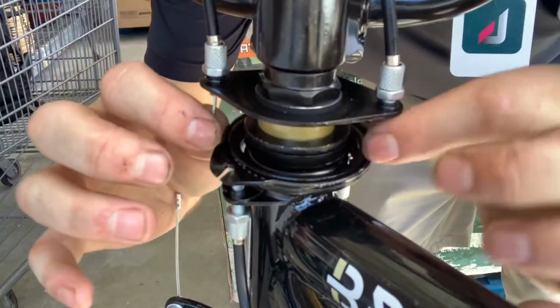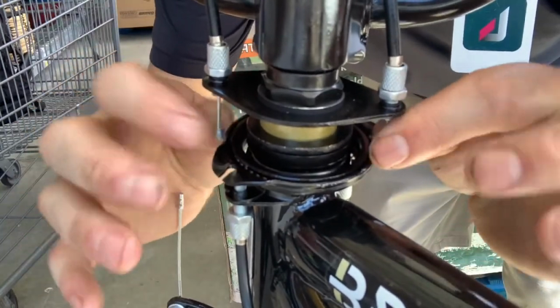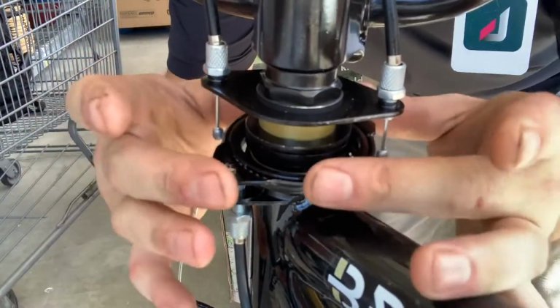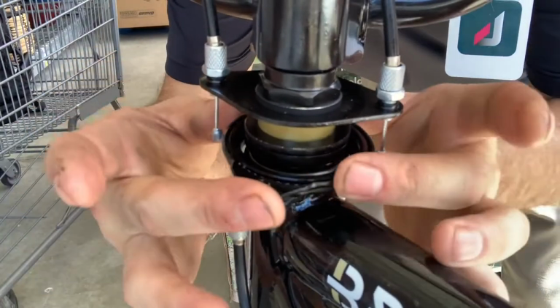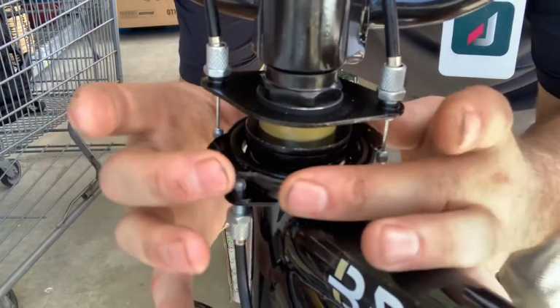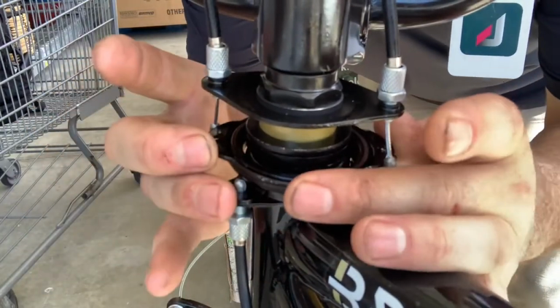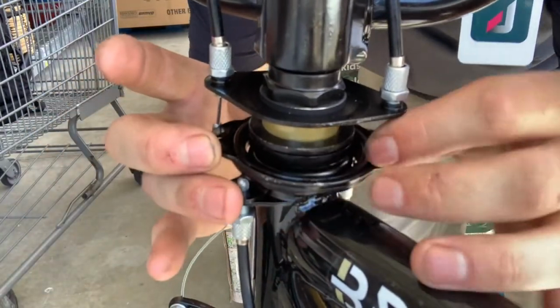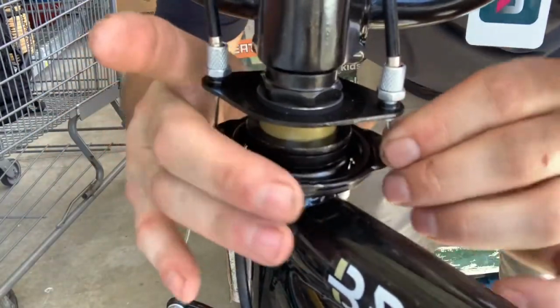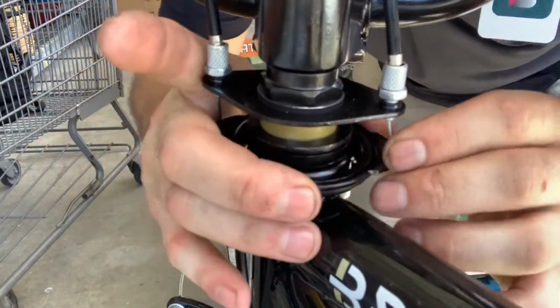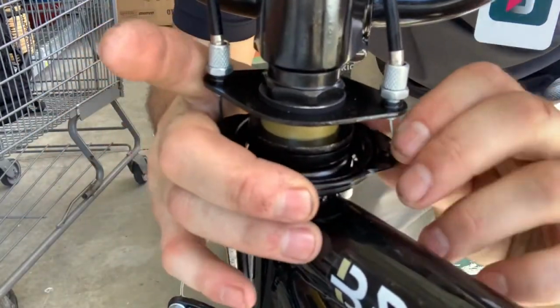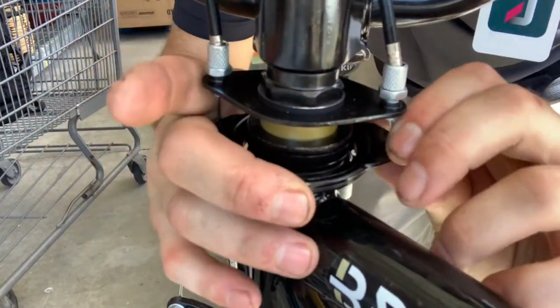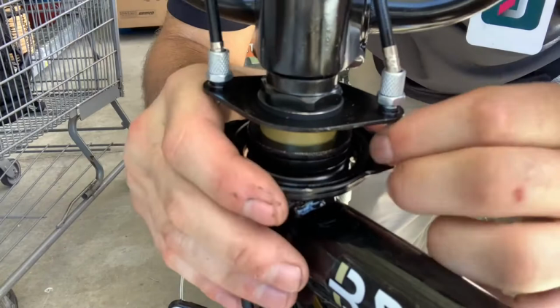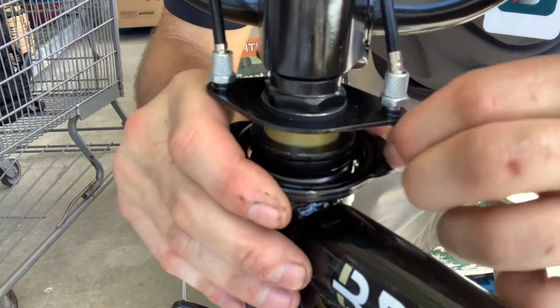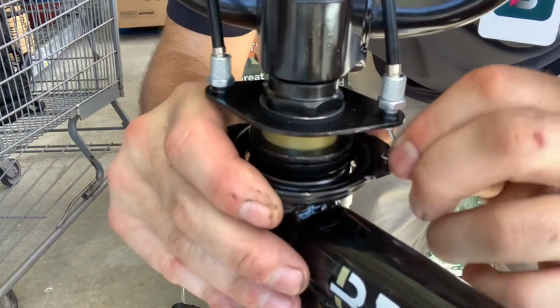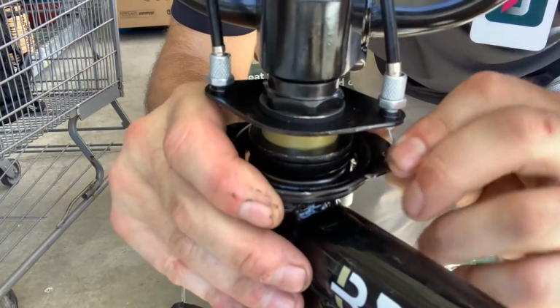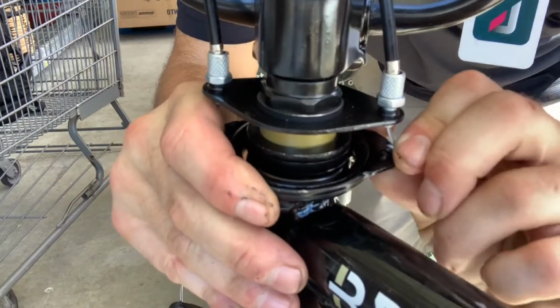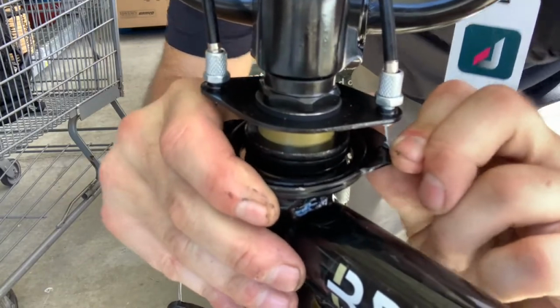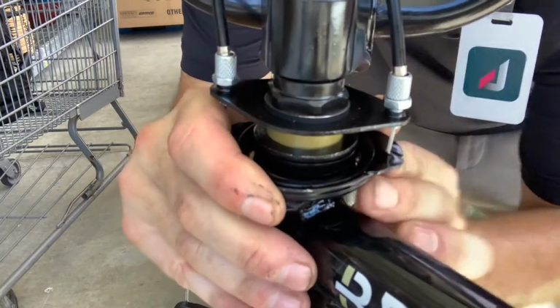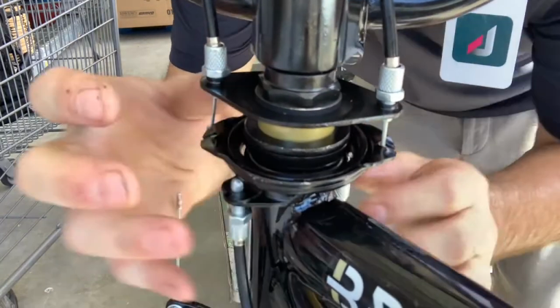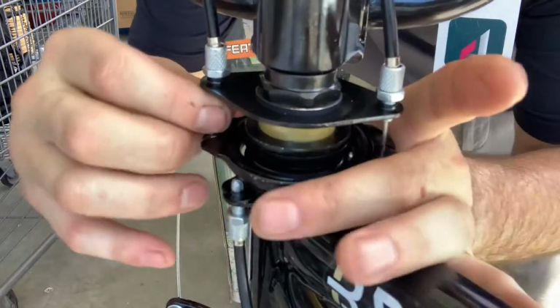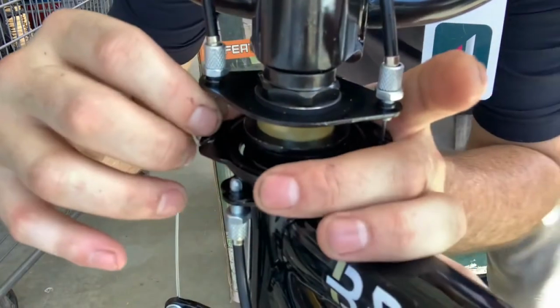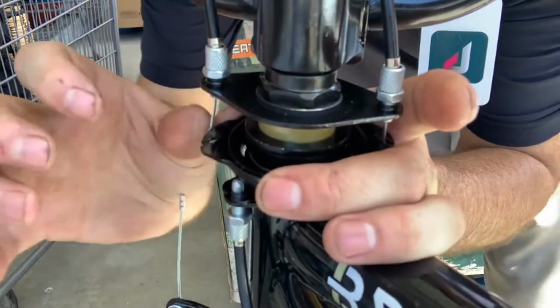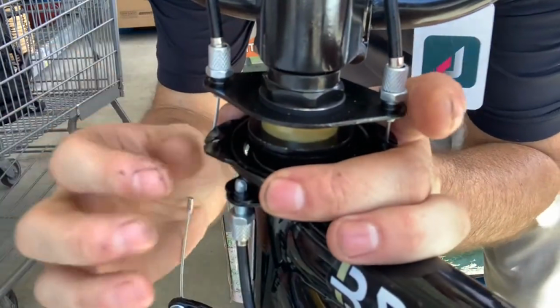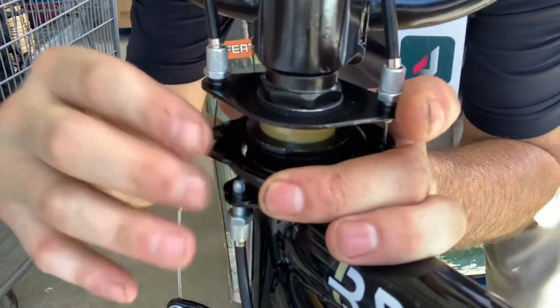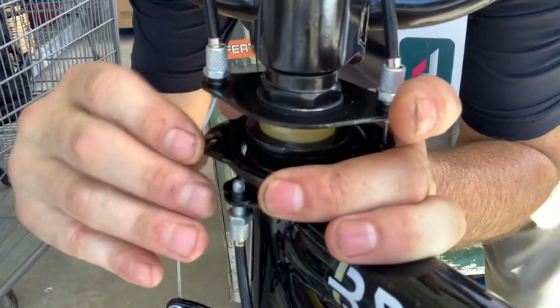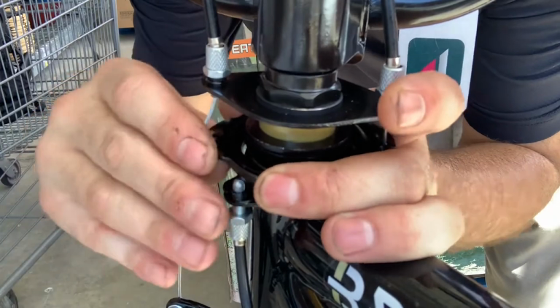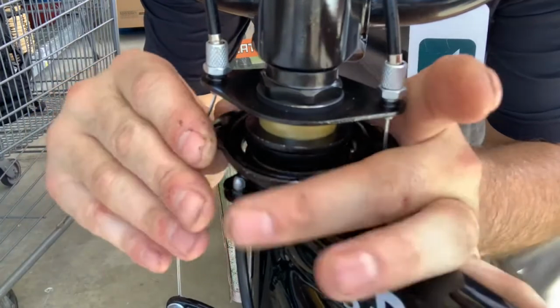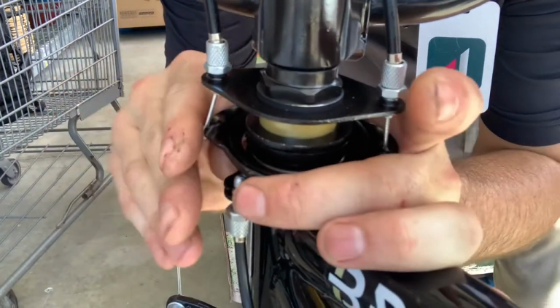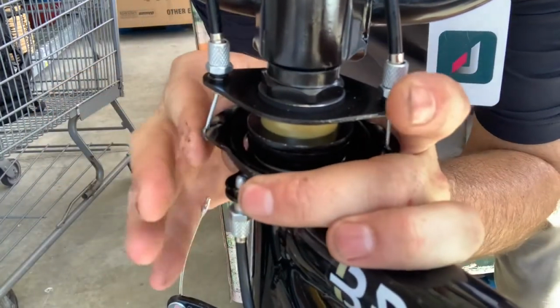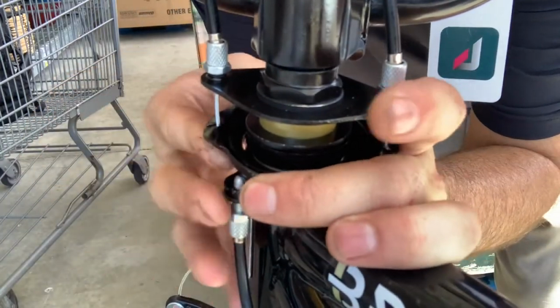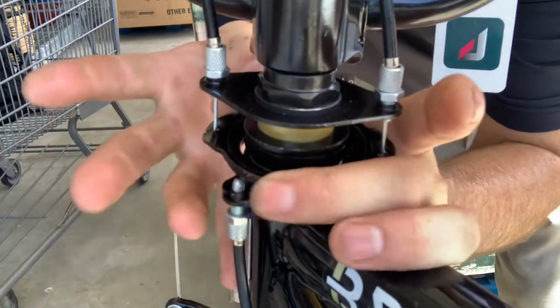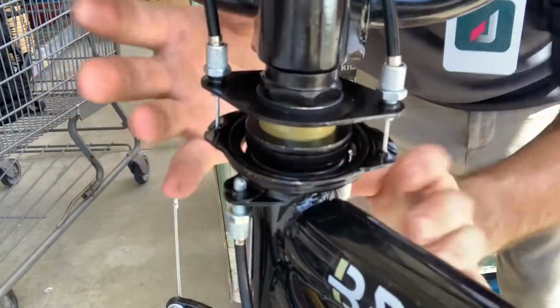Take it all the way down. Line this up, and pop it under. Pop it under.